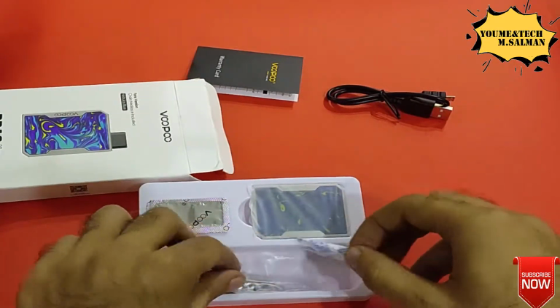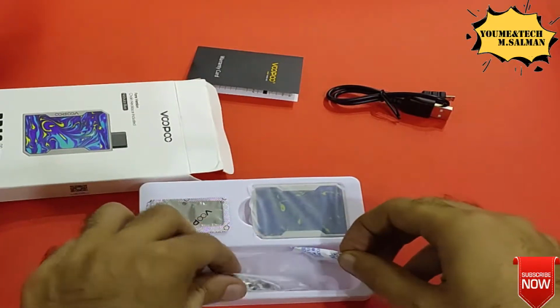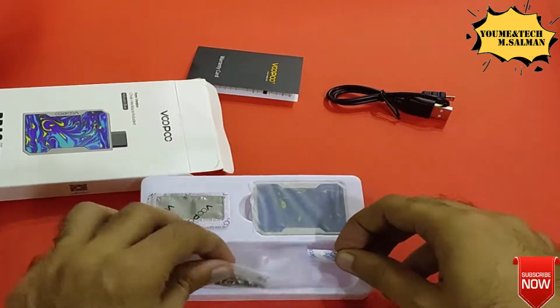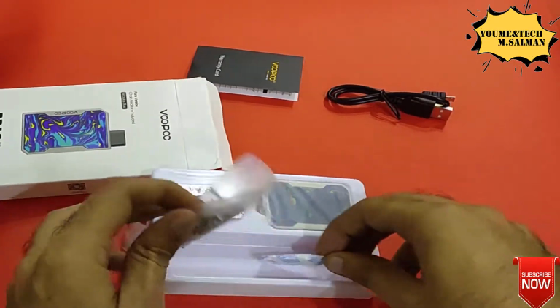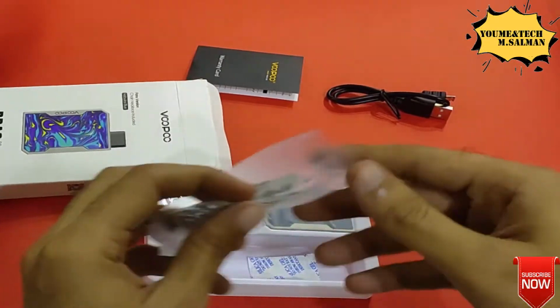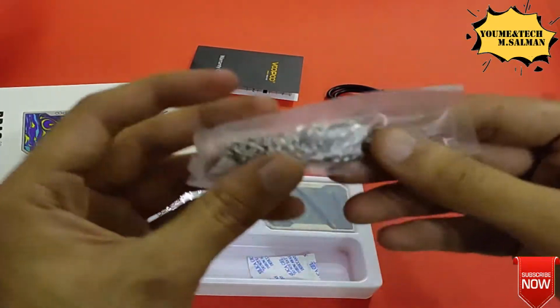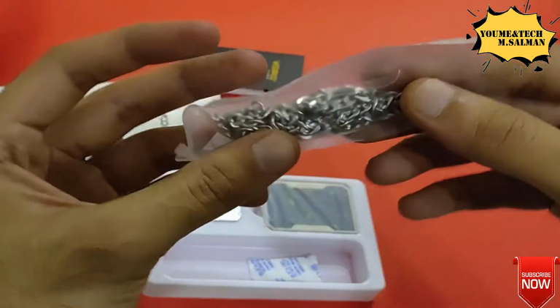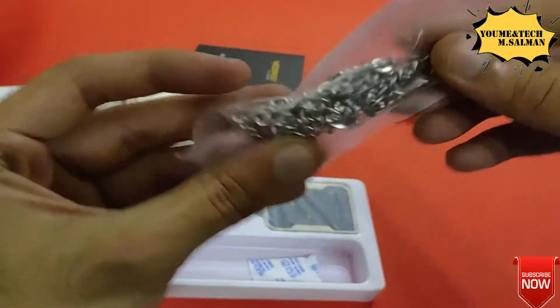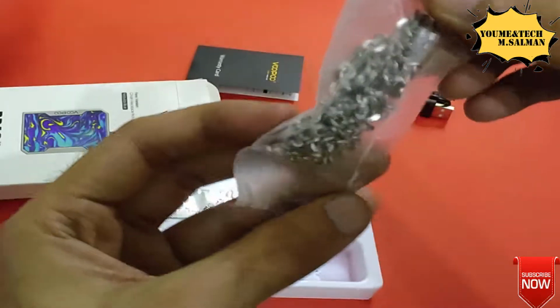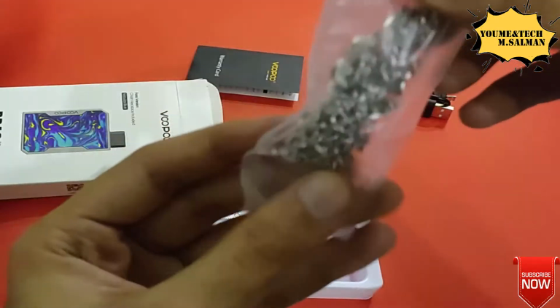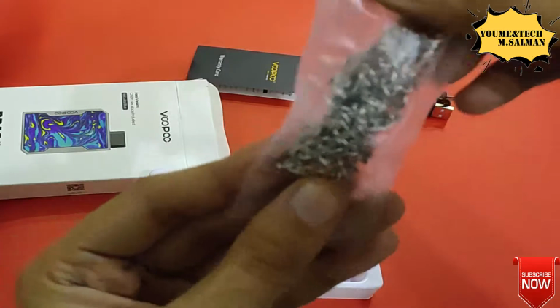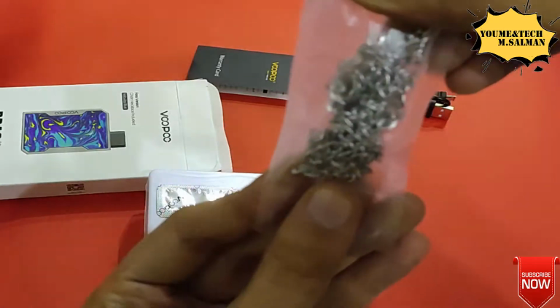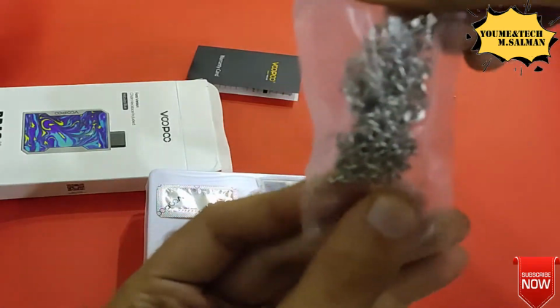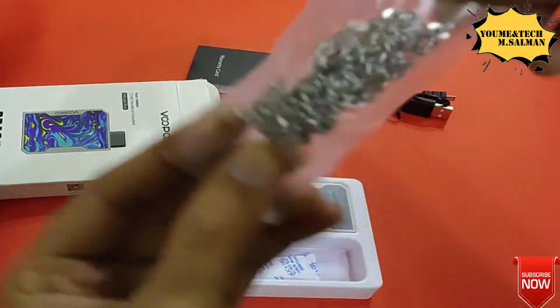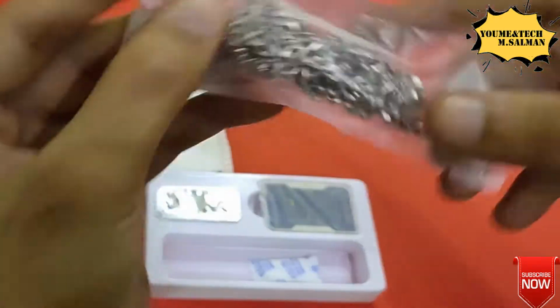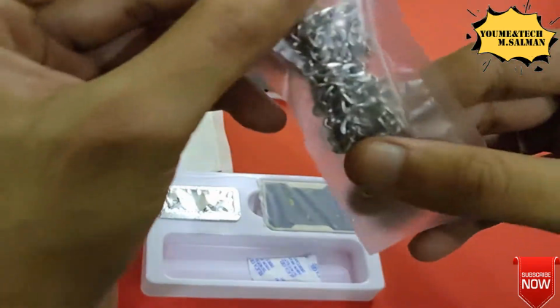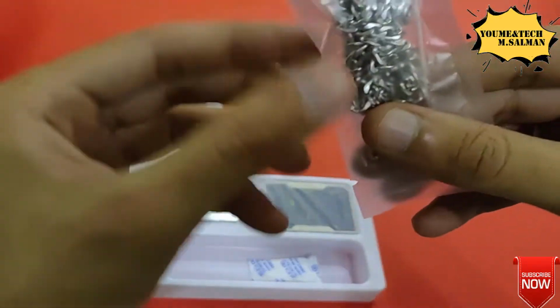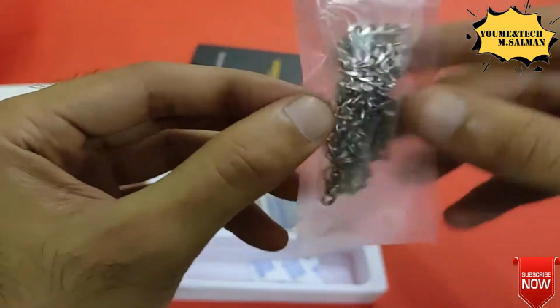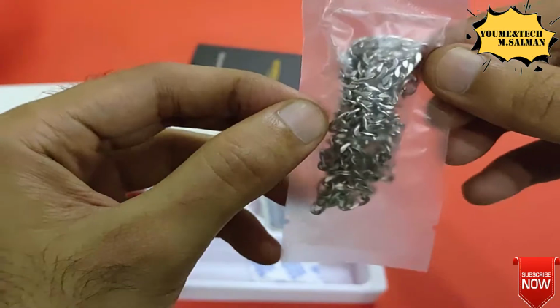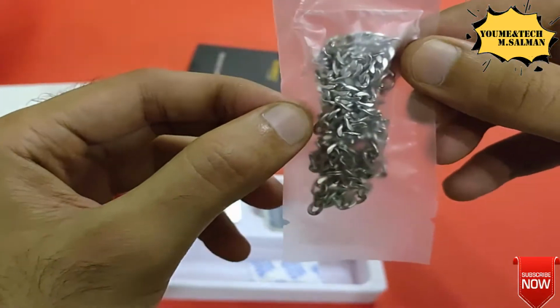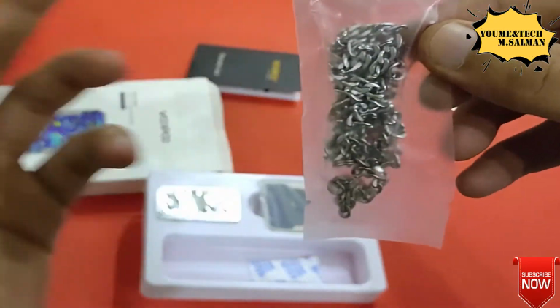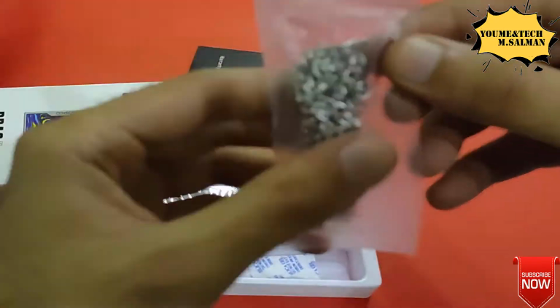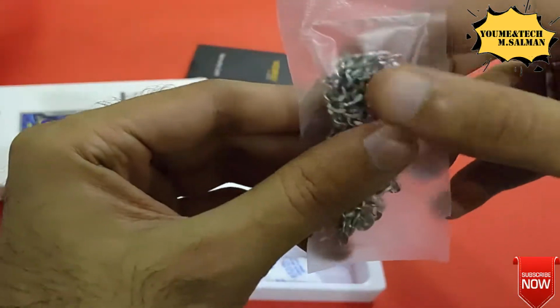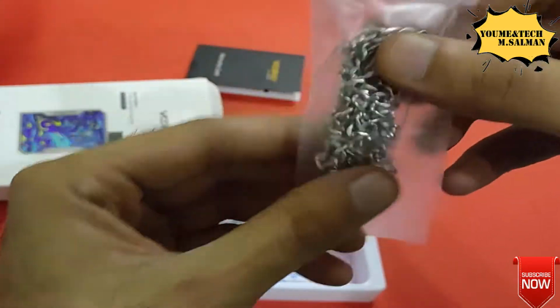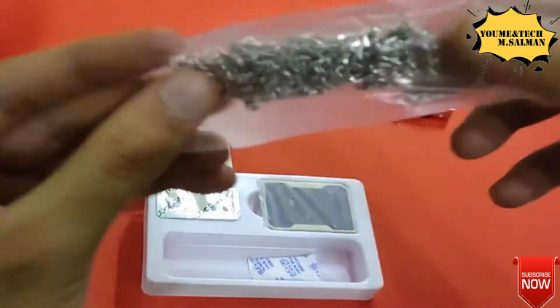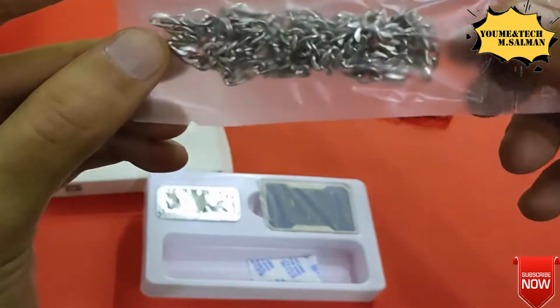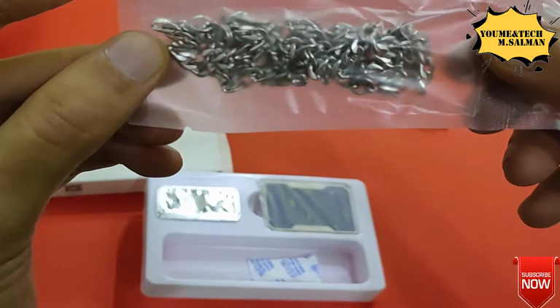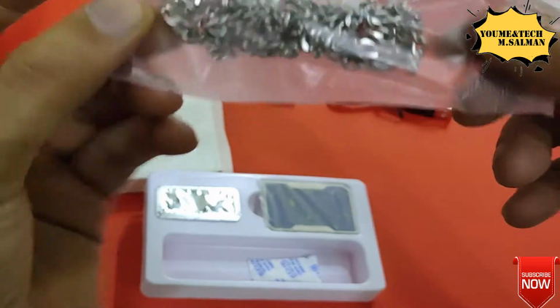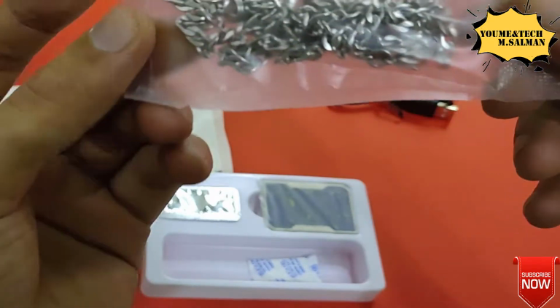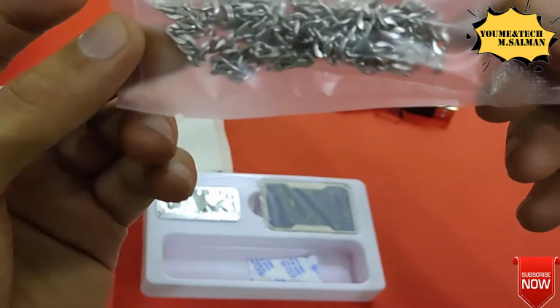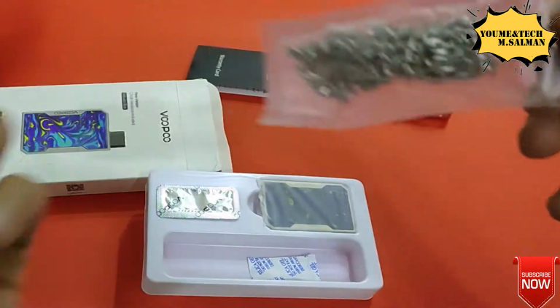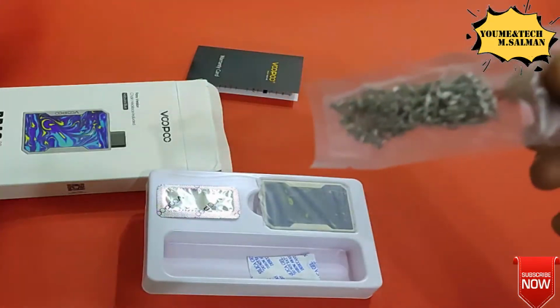We also get a chain that you can attach to this pod so you can hang it up, which gives it a good look.